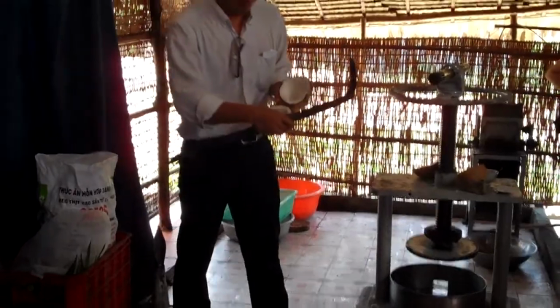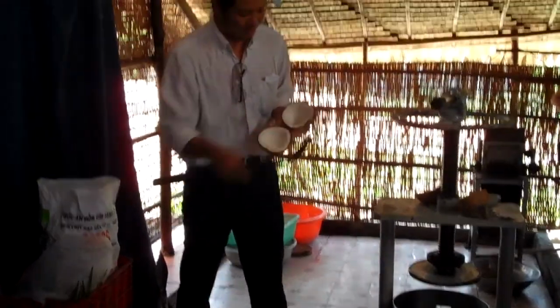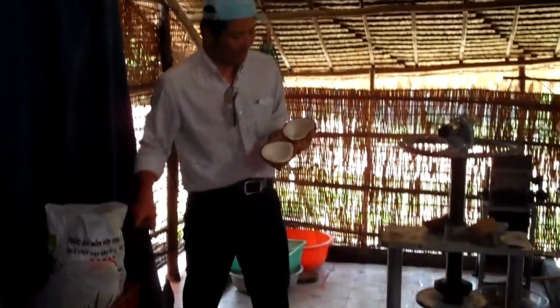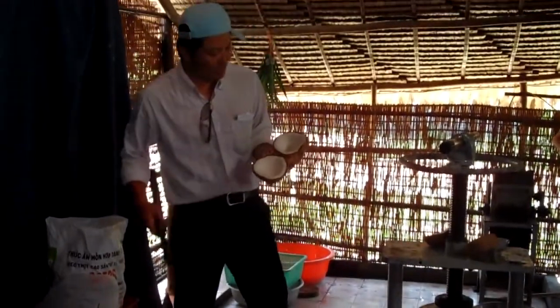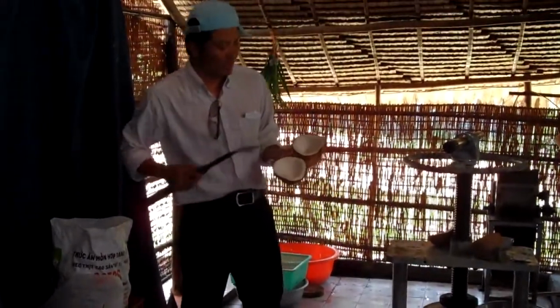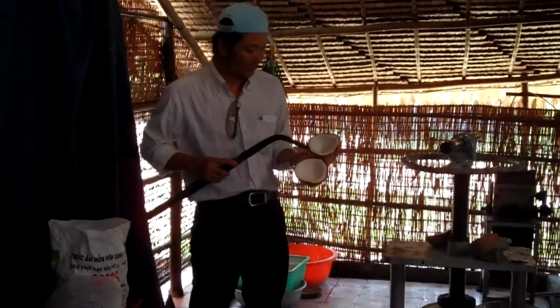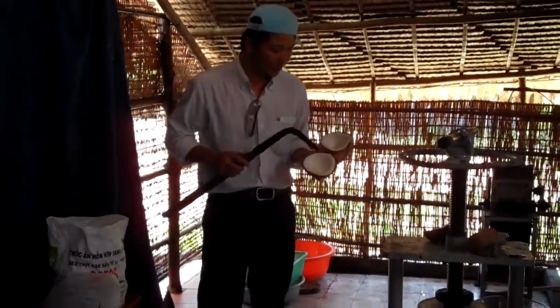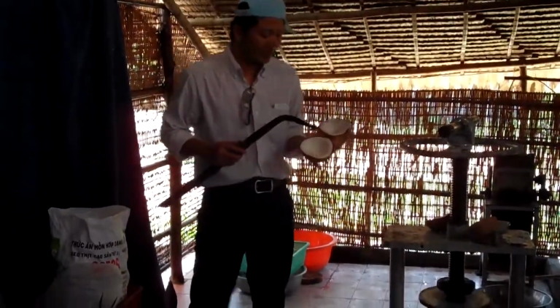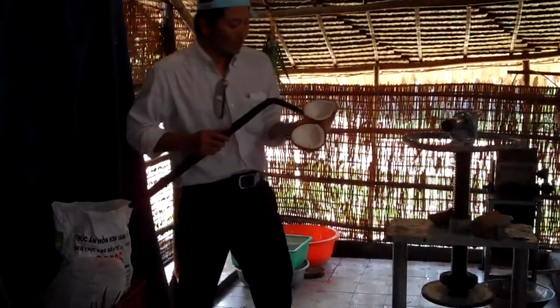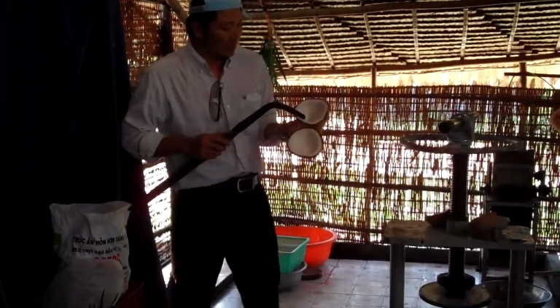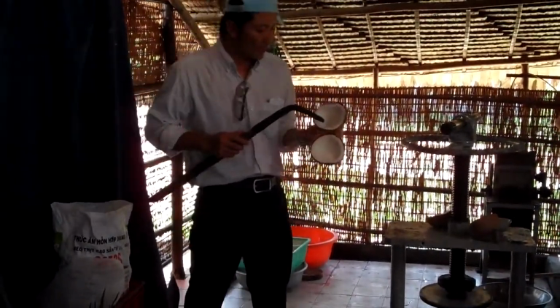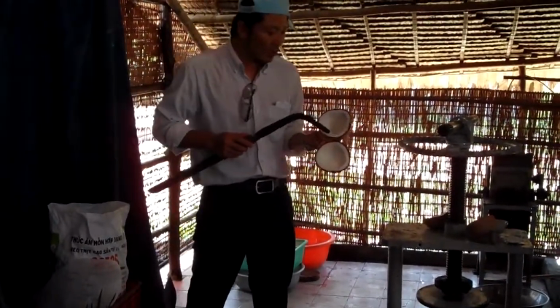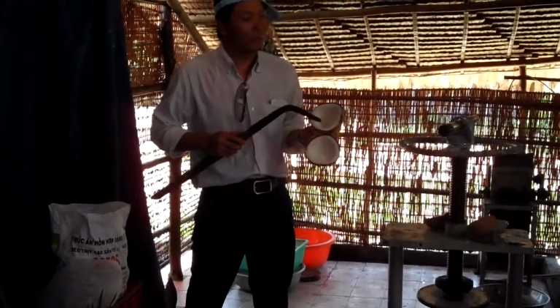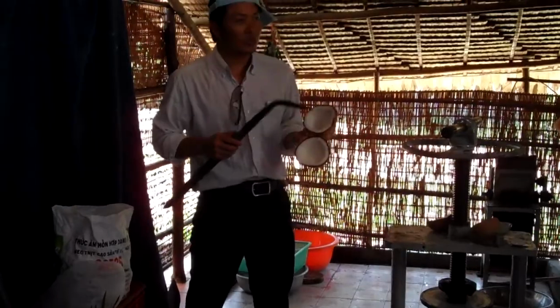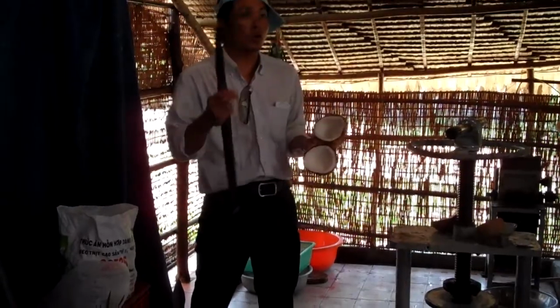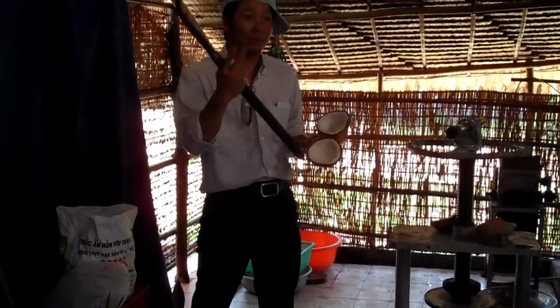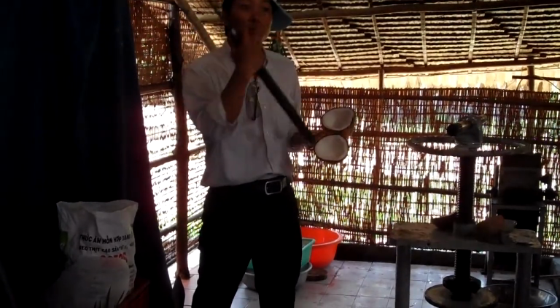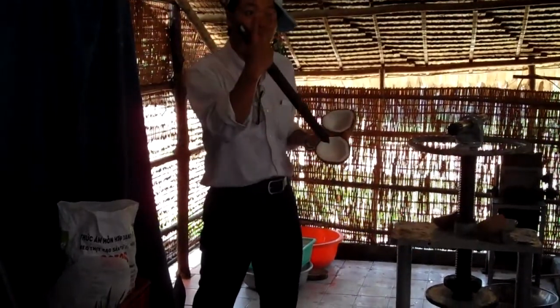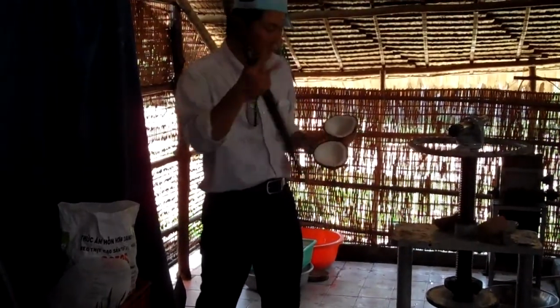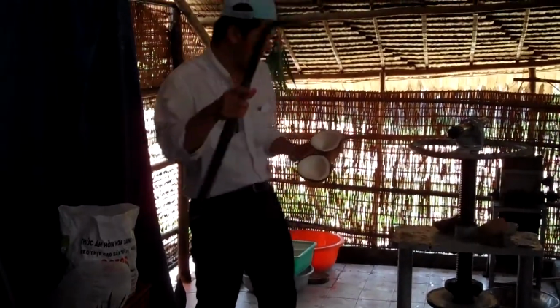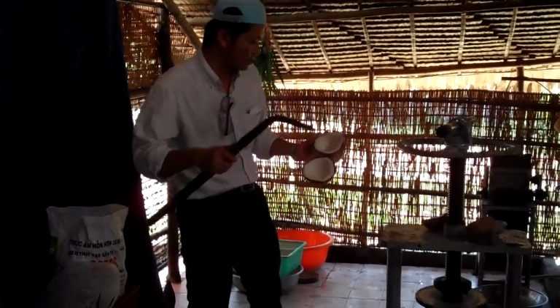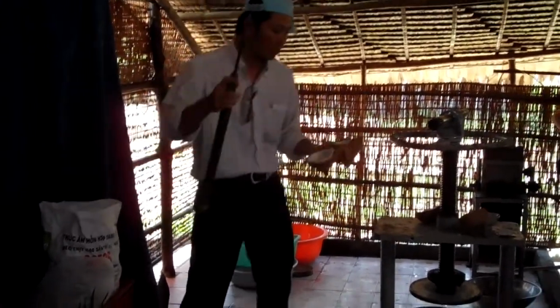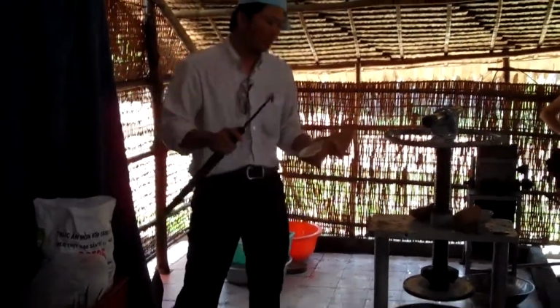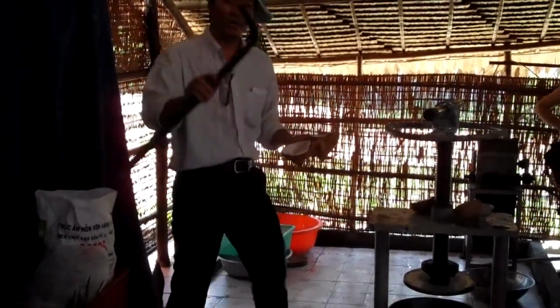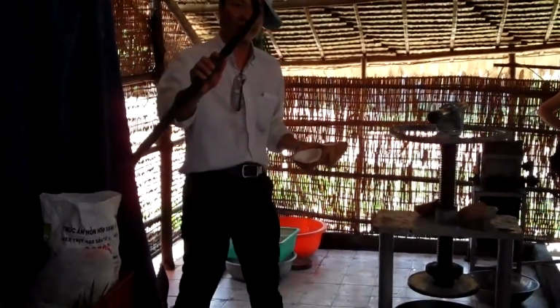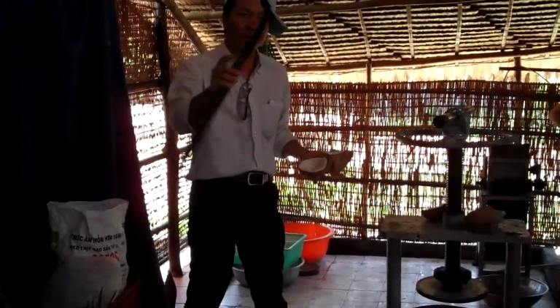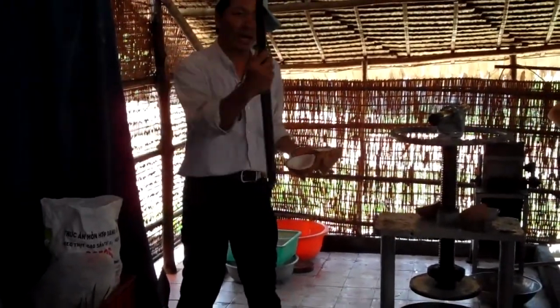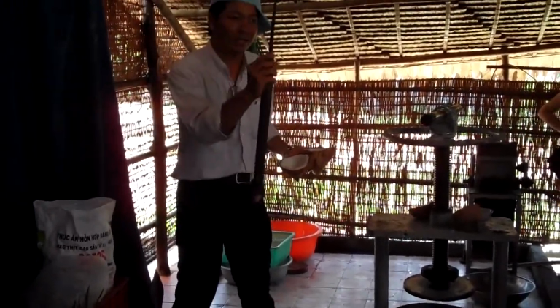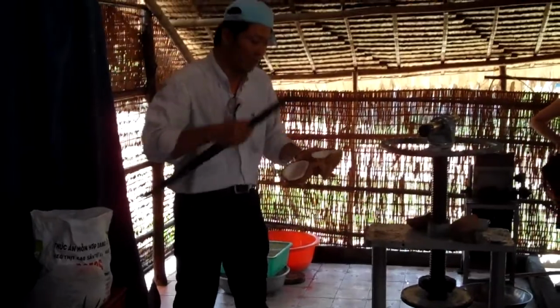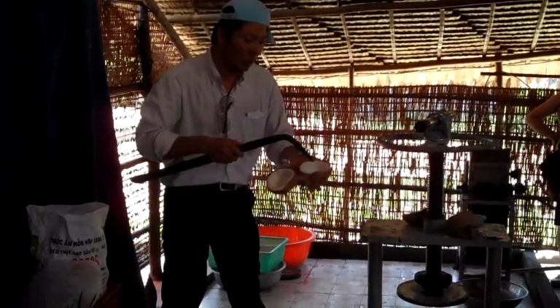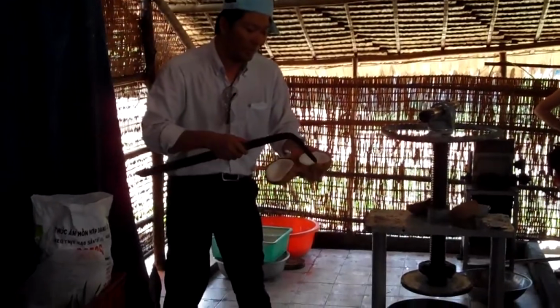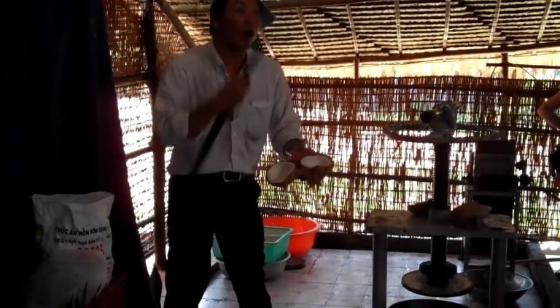Inside the shell, we see the white flesh. The white flesh is the coconut meat, and it has two colors. I will take a look. We use a very special knife like this to take the coconut meat off.